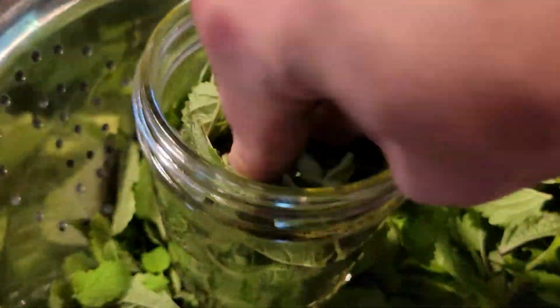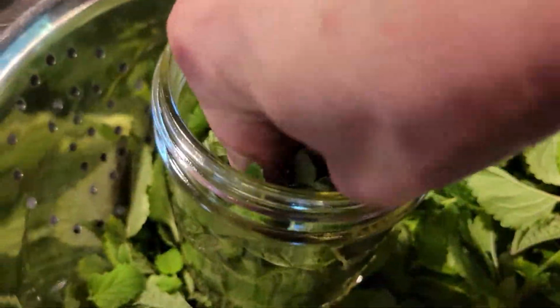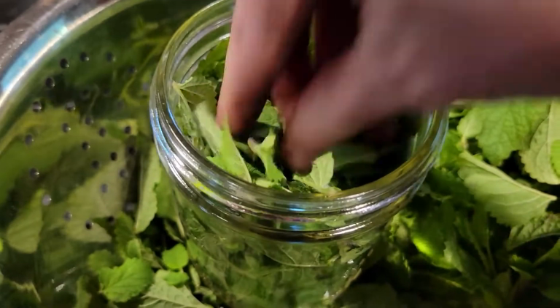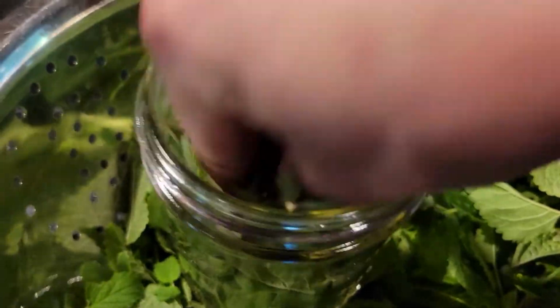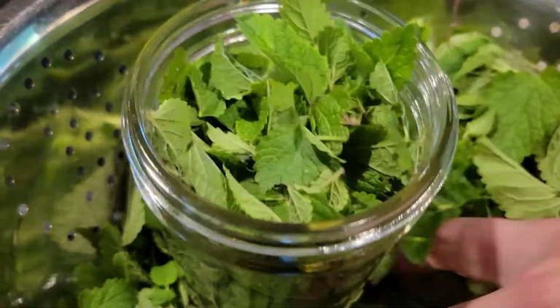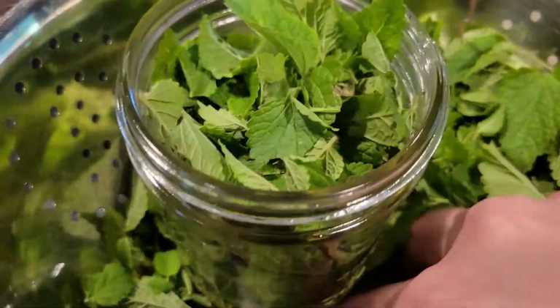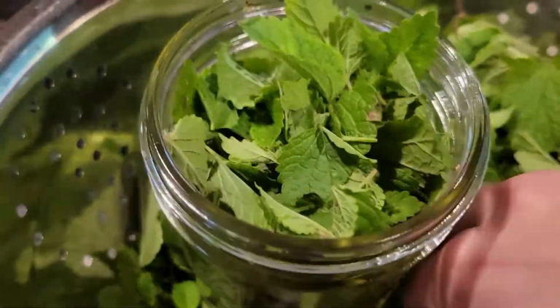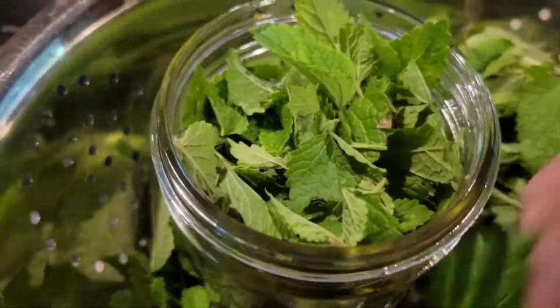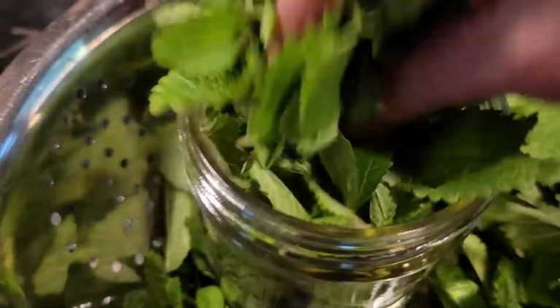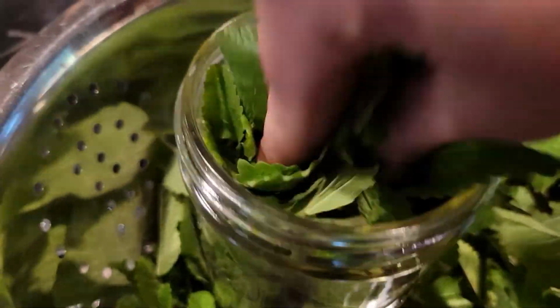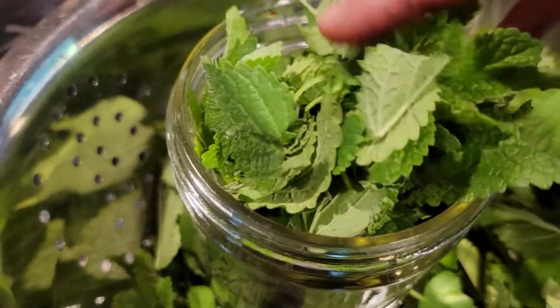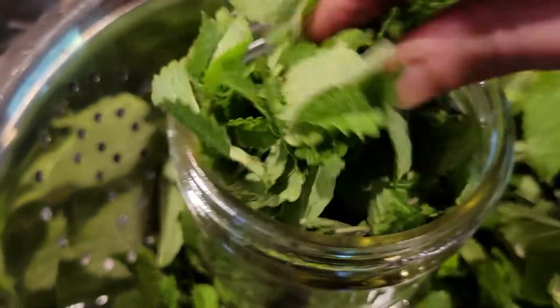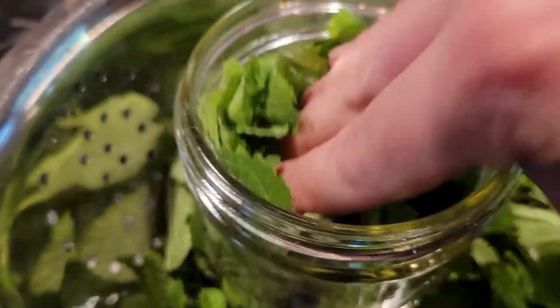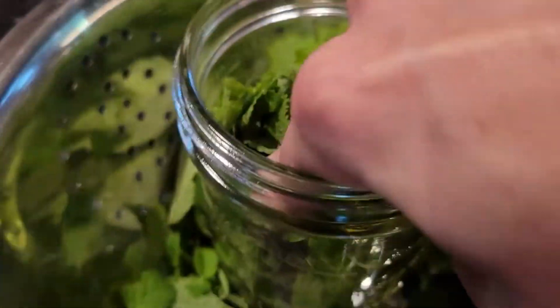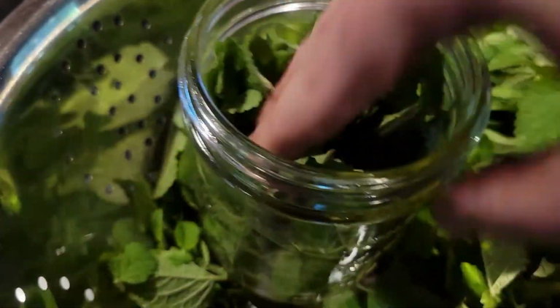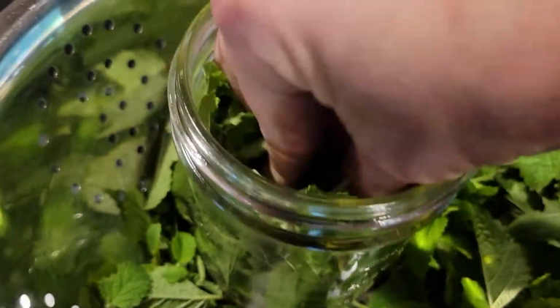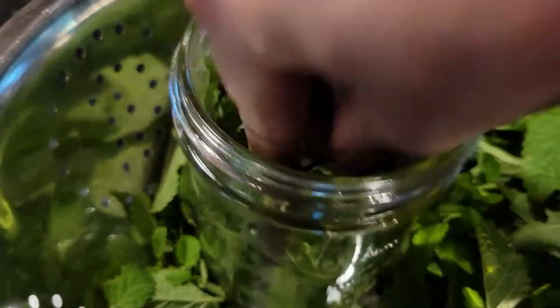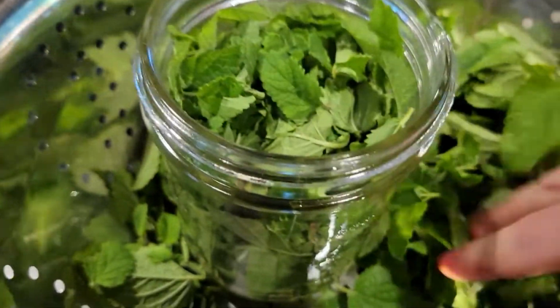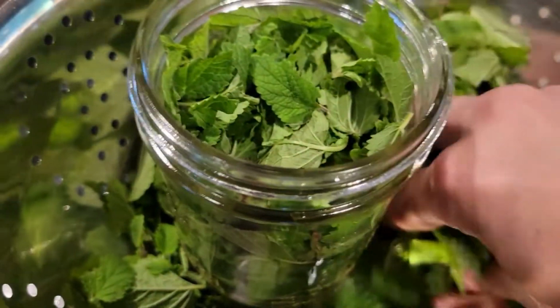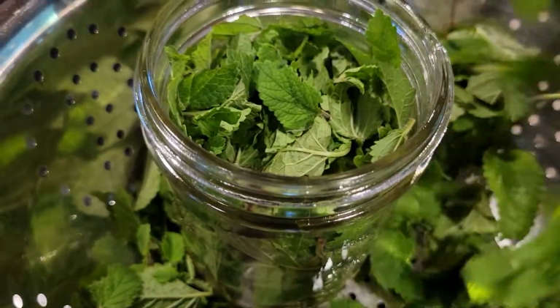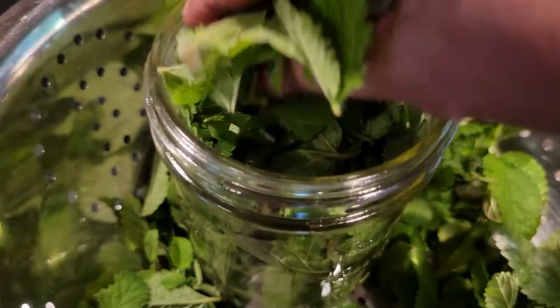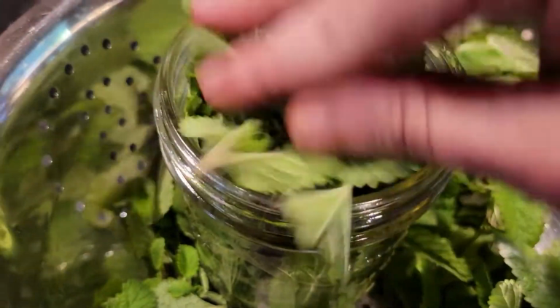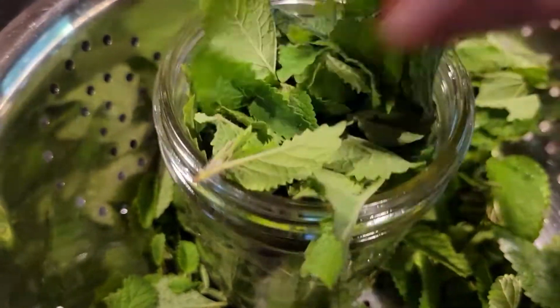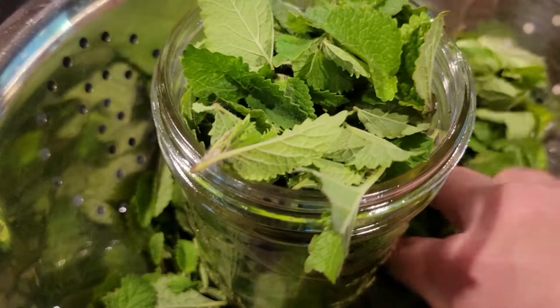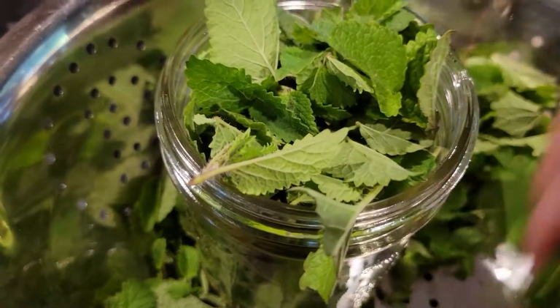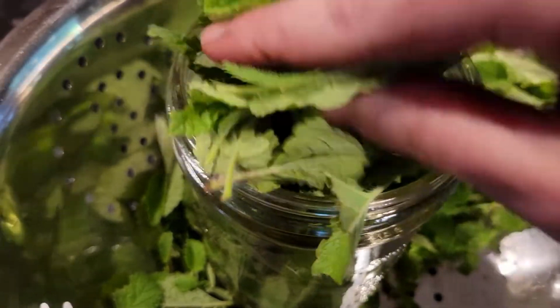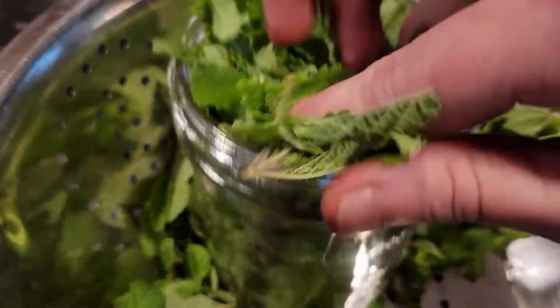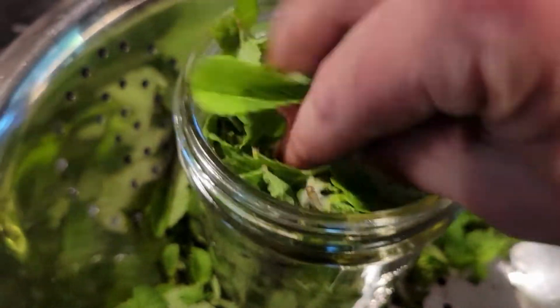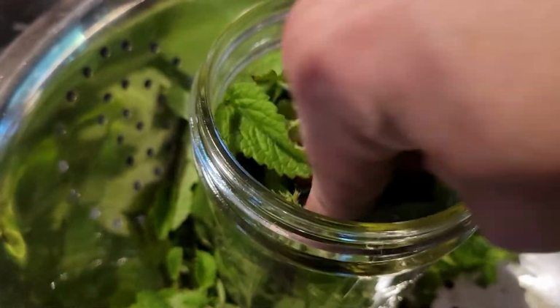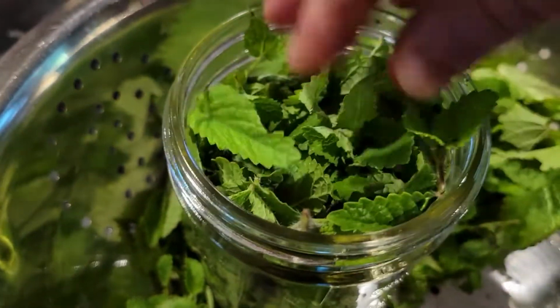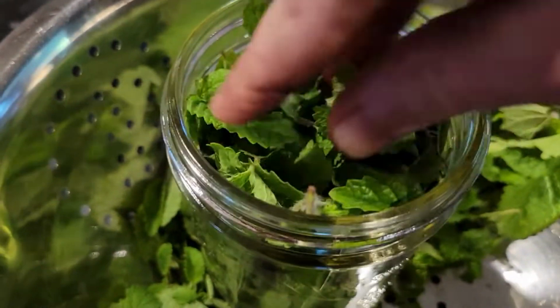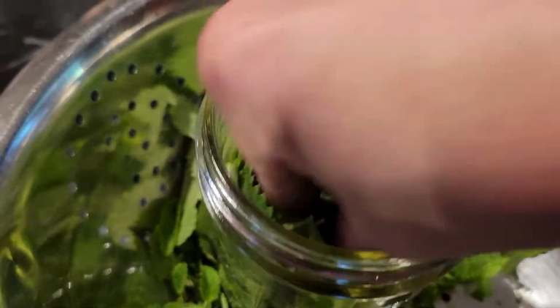Today we will use an infusion method to create a mosquito repellent spray. I start by rinsing all of my lemon balm leaves and stems and then patting everything dry before packing the leaves and stems tightly in a jar.